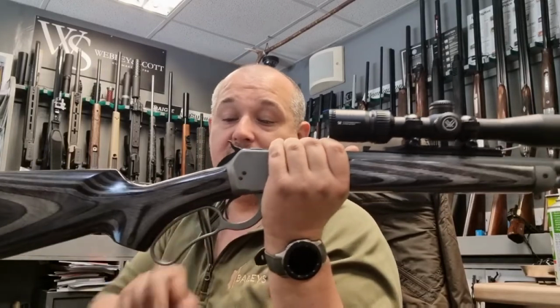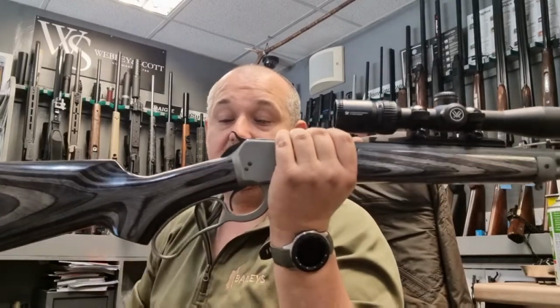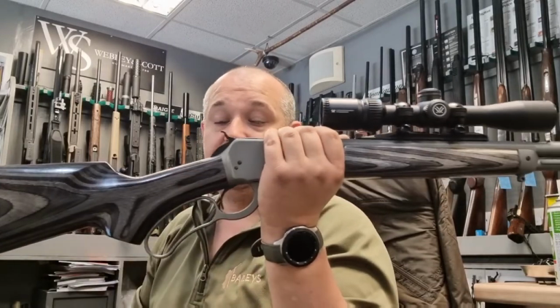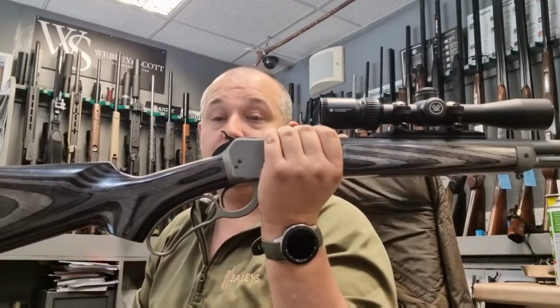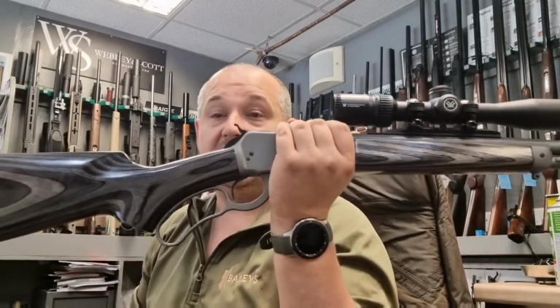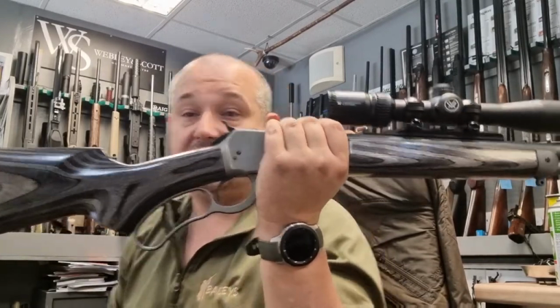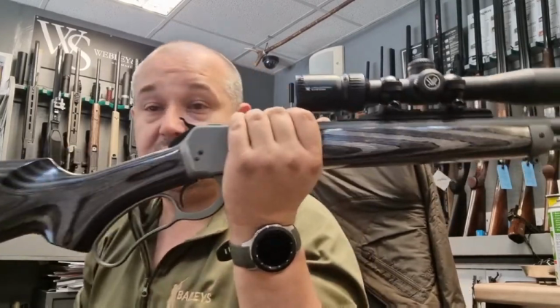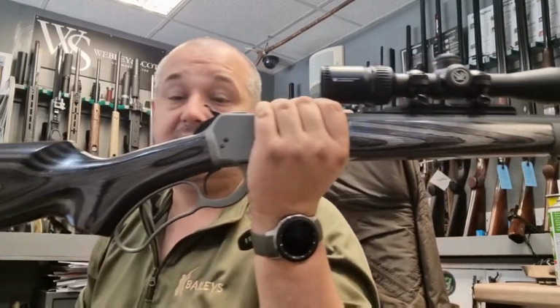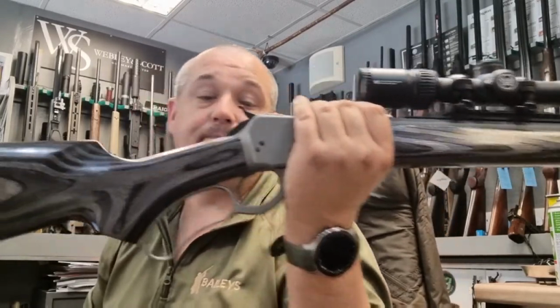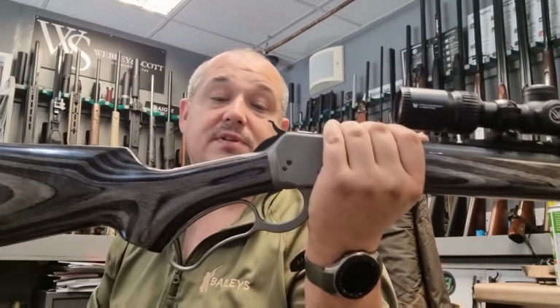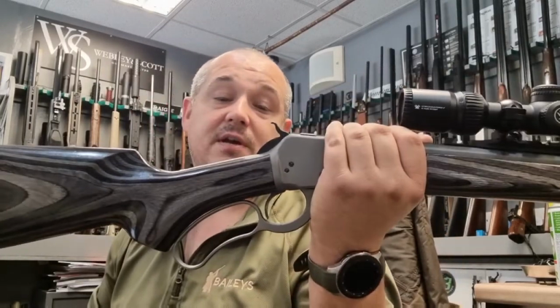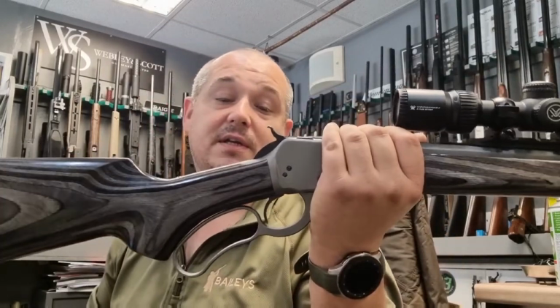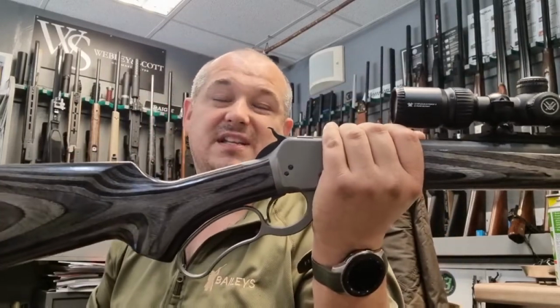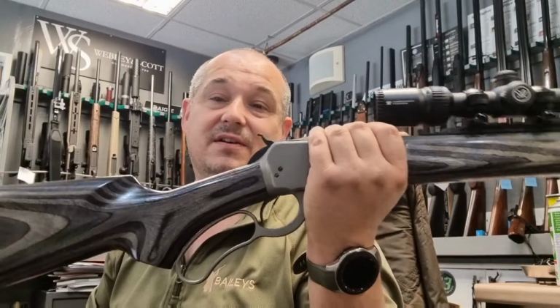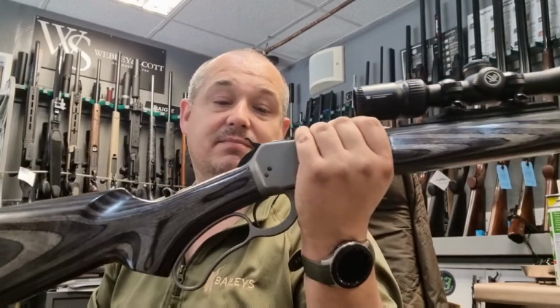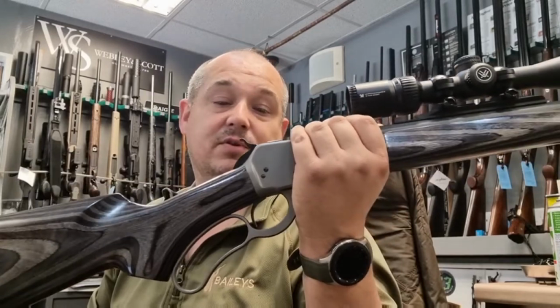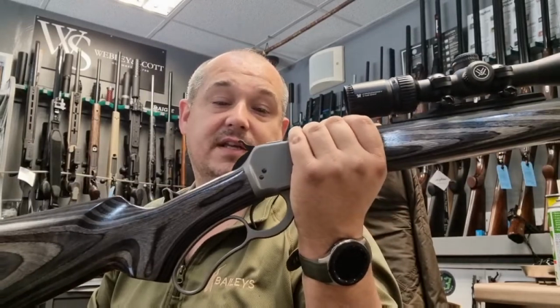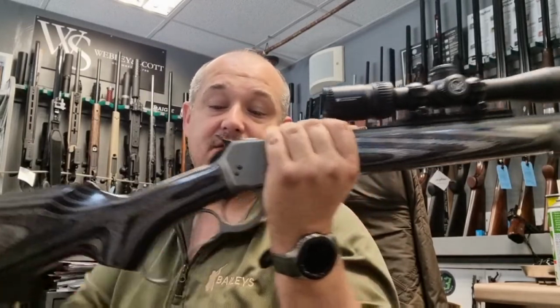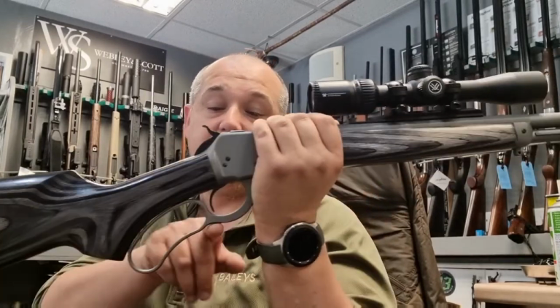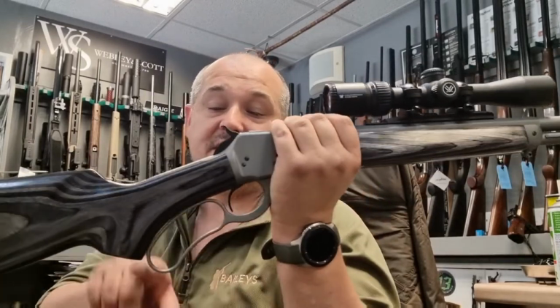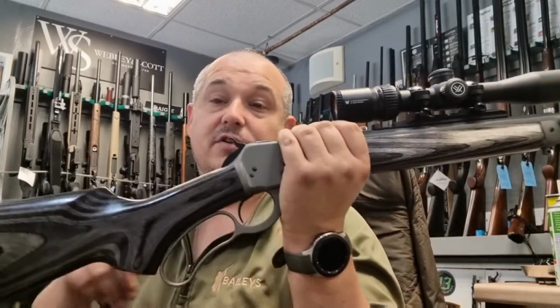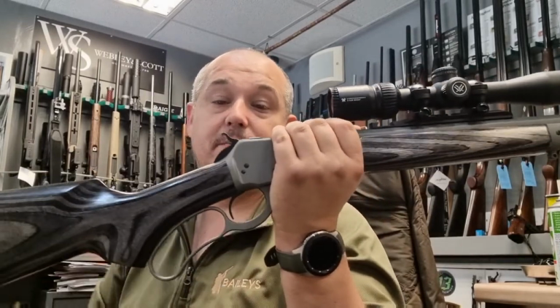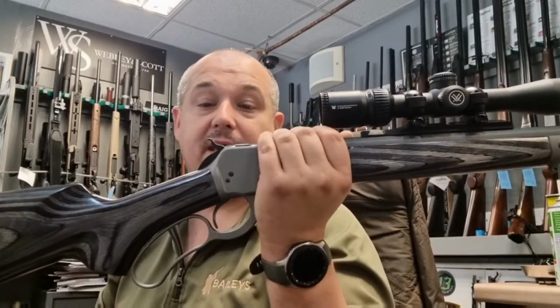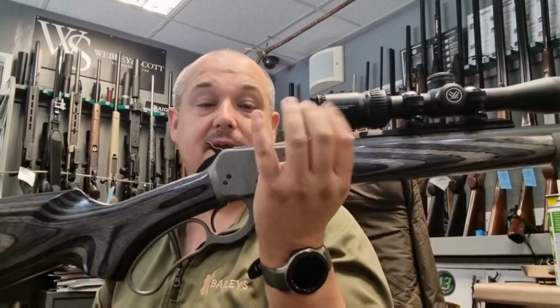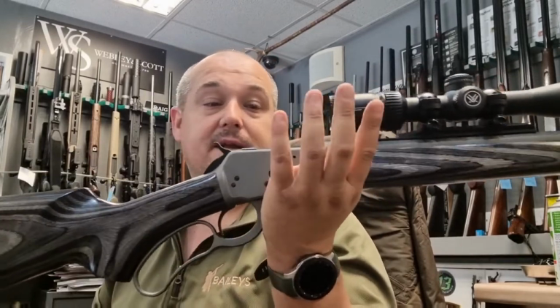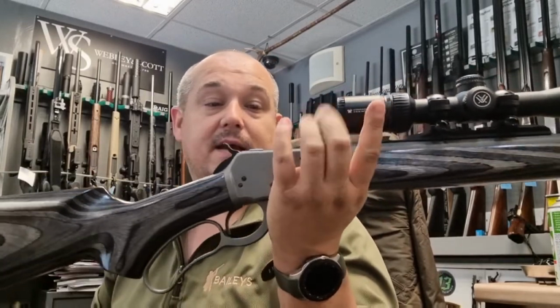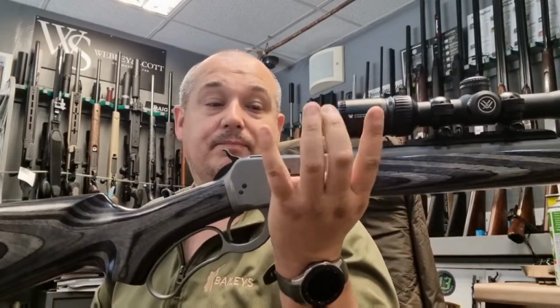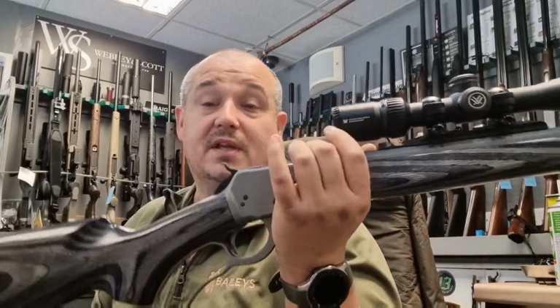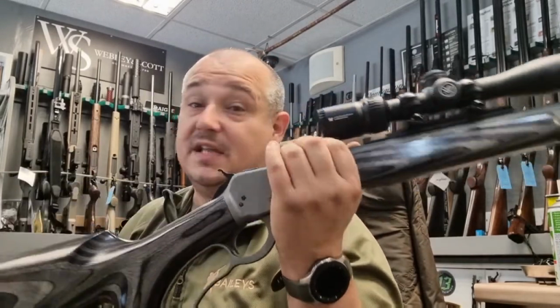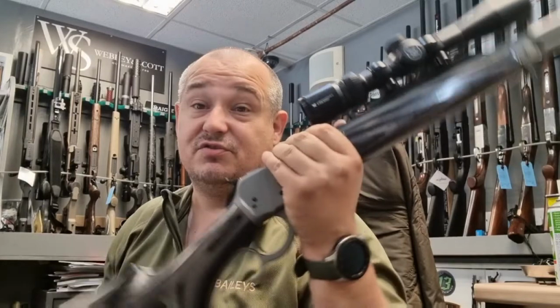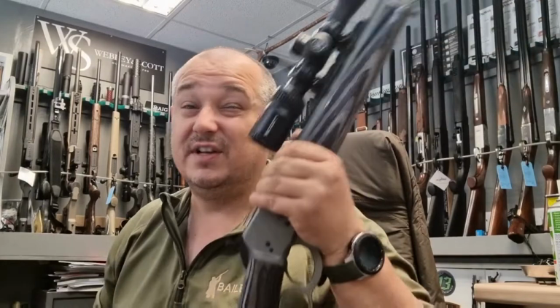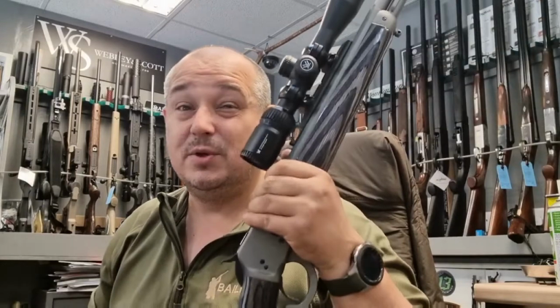The actual loop underneath isn't too big, so it's not going to look ridiculous with a big massive glove loop on there. The action is really, really smooth.